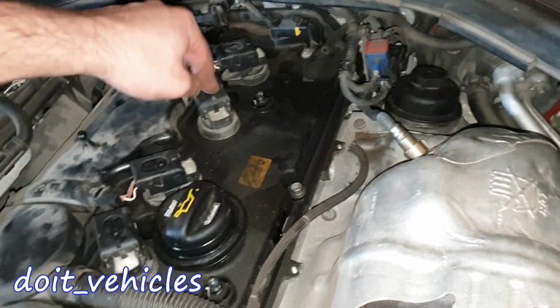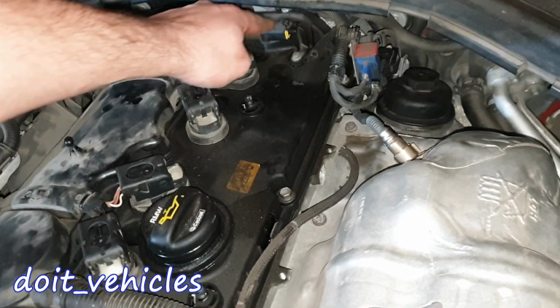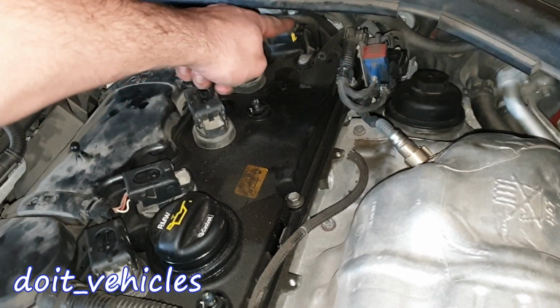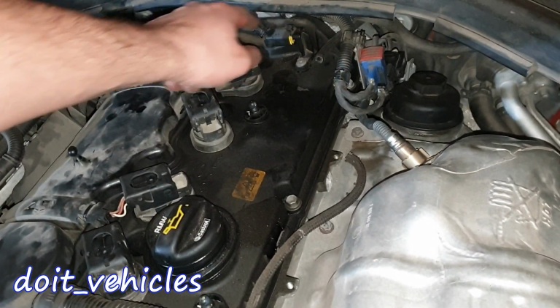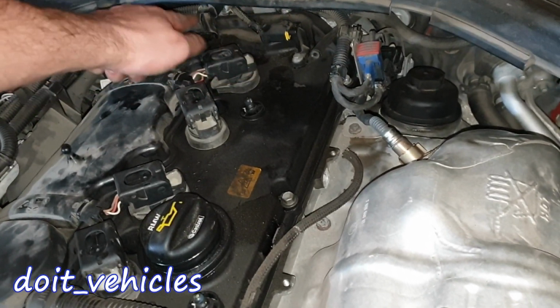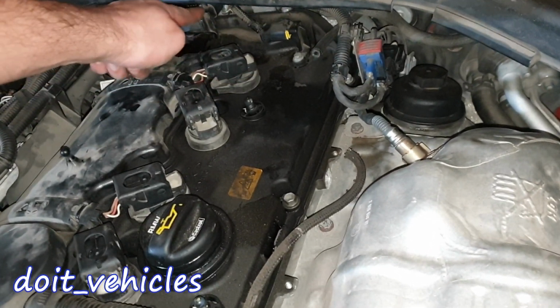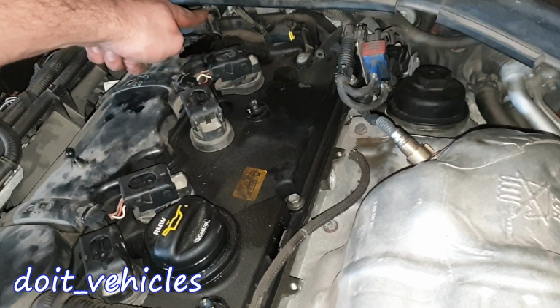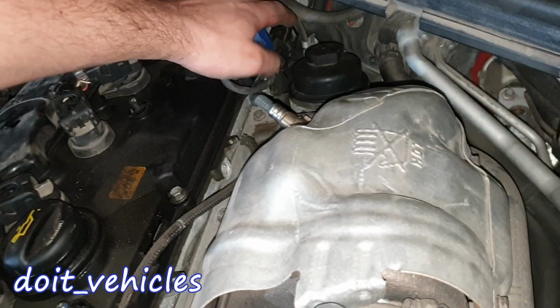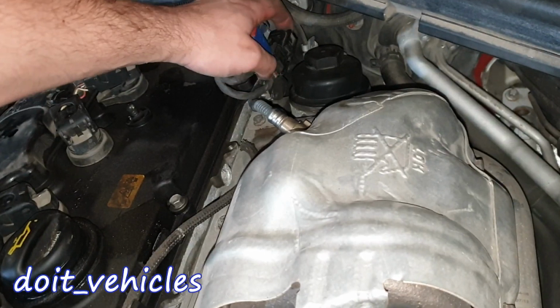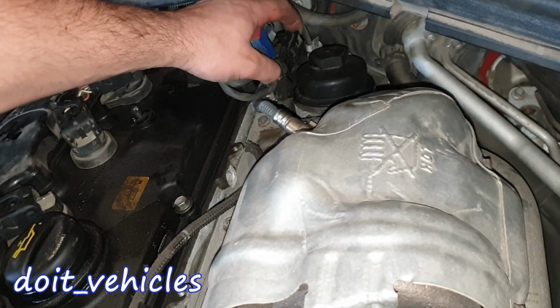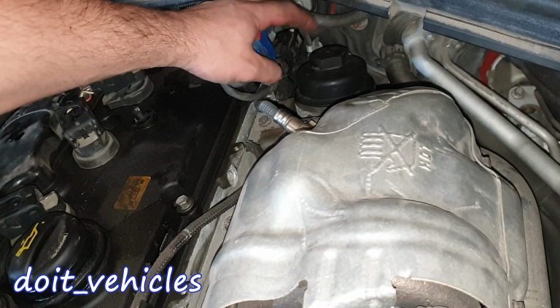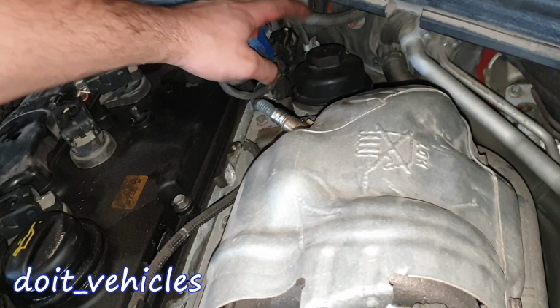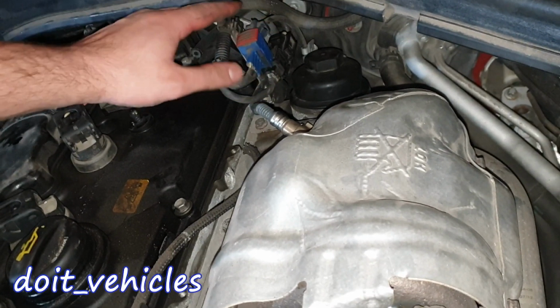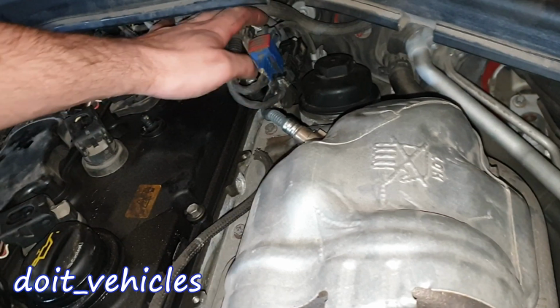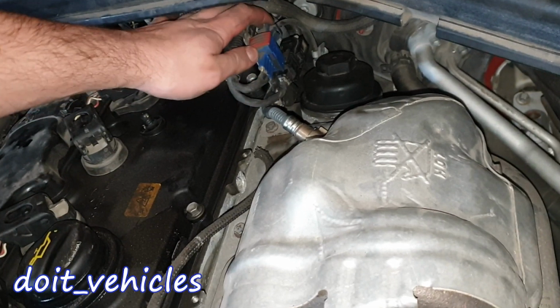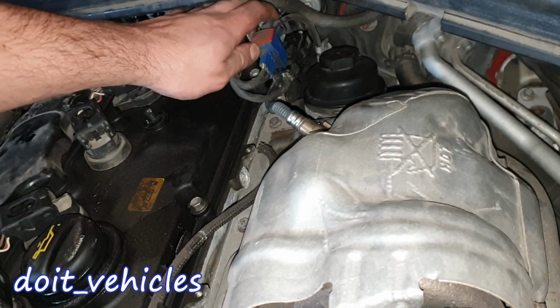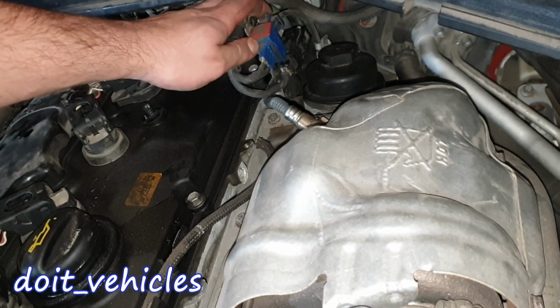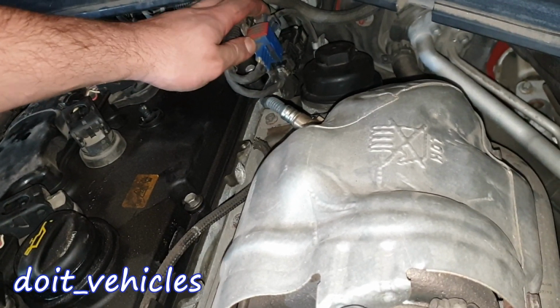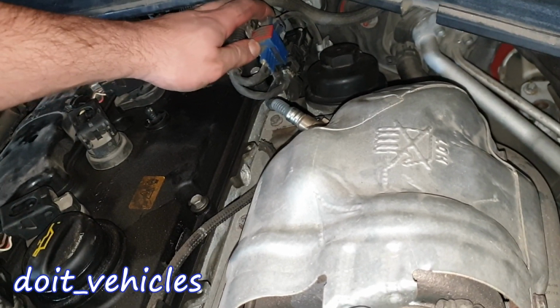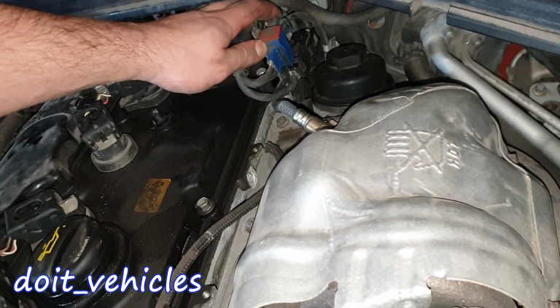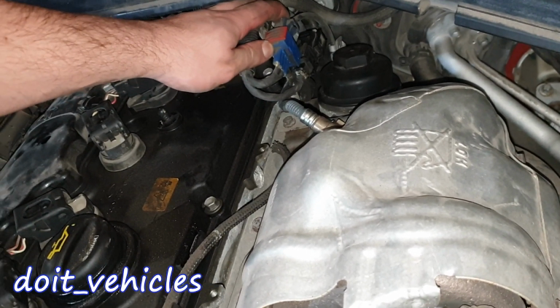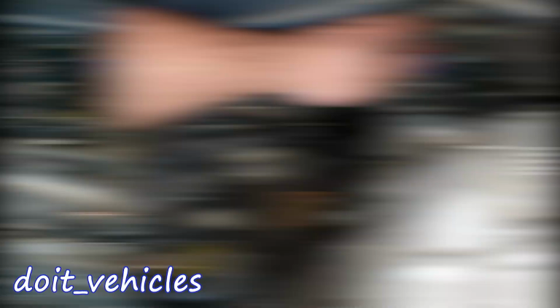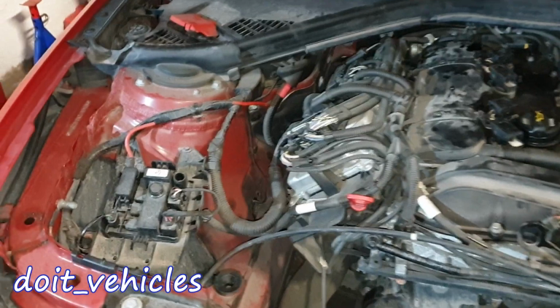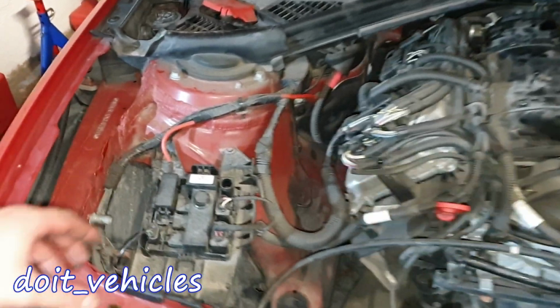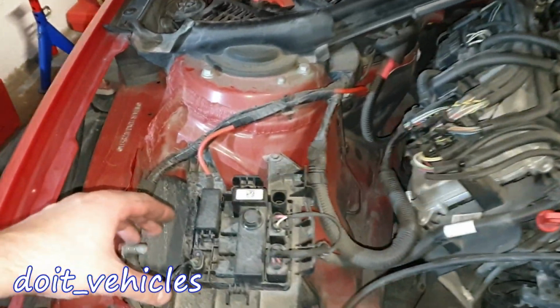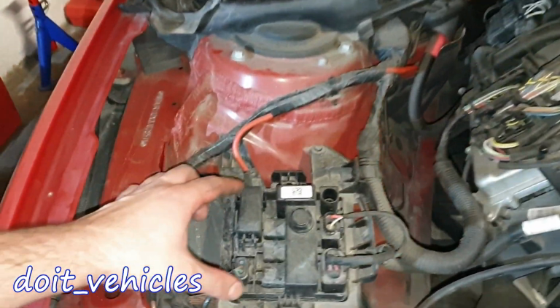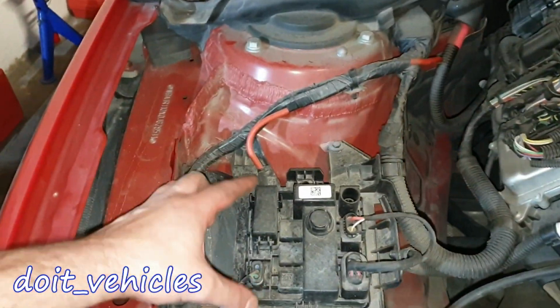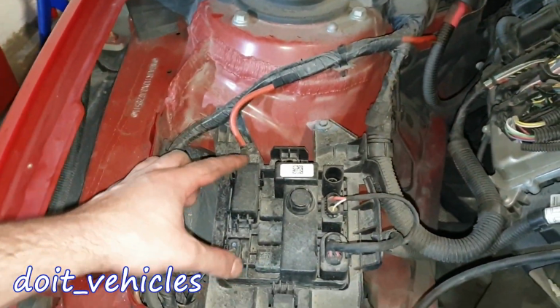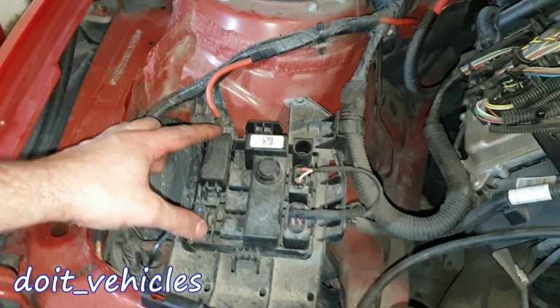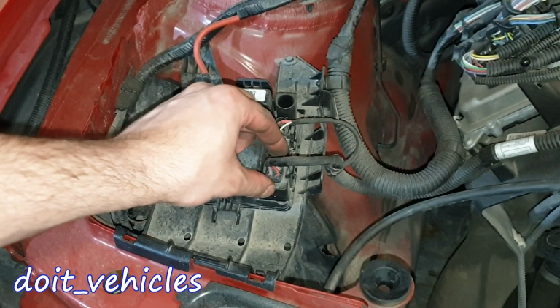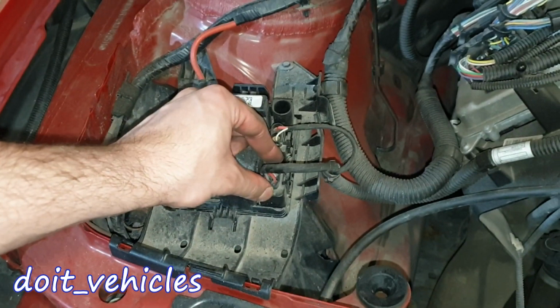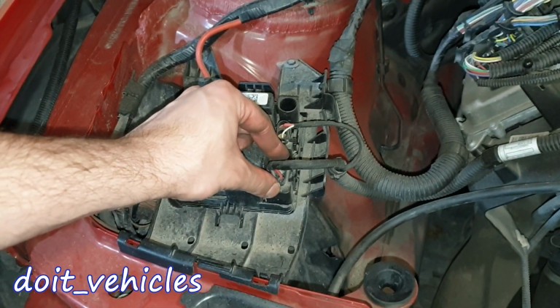Here we've got the coil packs. Under the coil packs we've got spark plugs. These are the camshaft position sensors. This is the oxygen sensor number 1 connector, and this is the oxygen sensor number 2 connector.